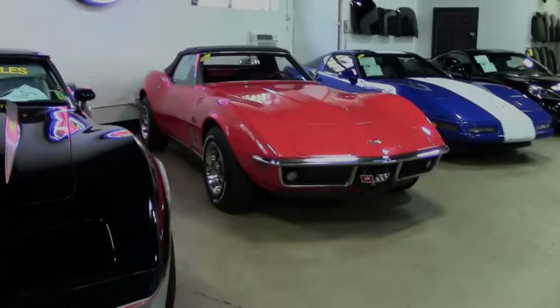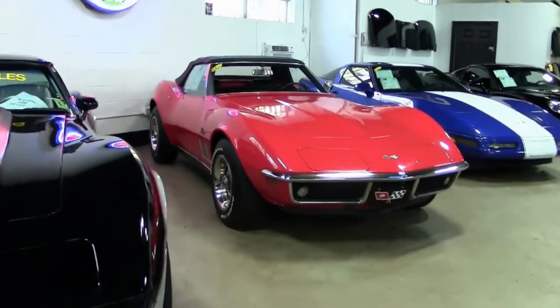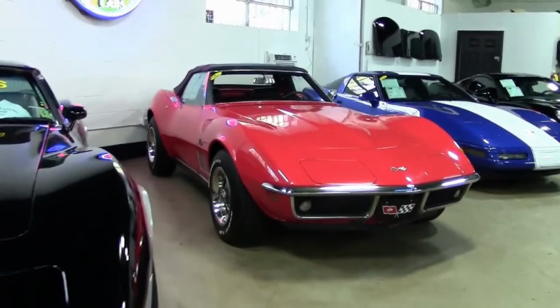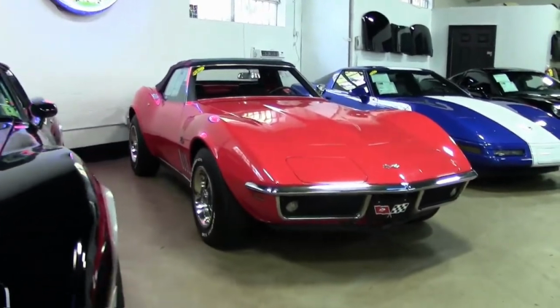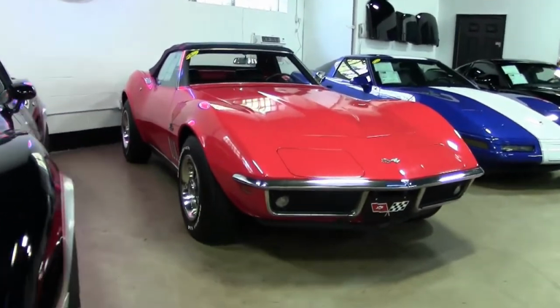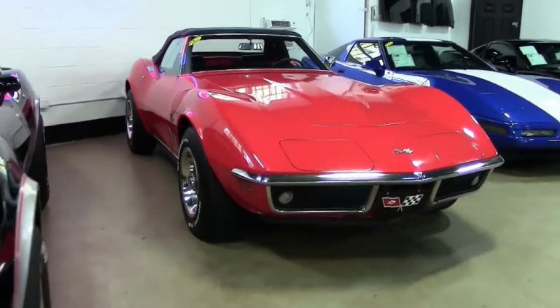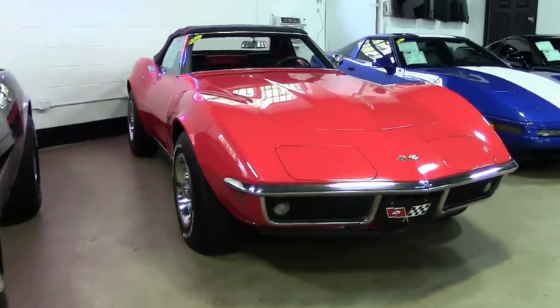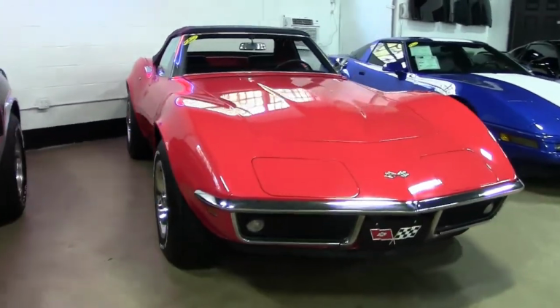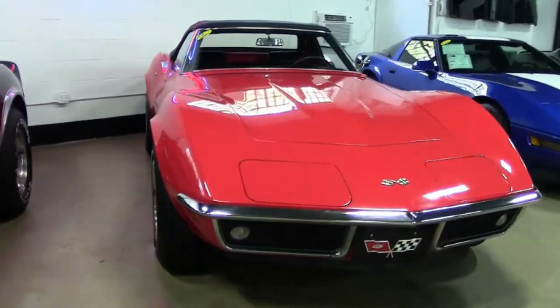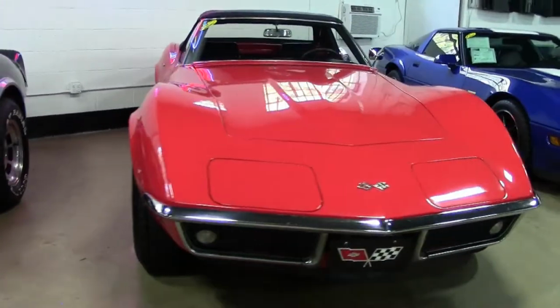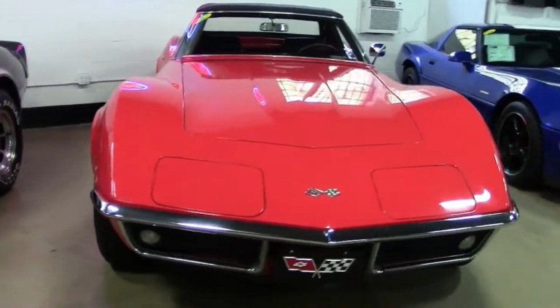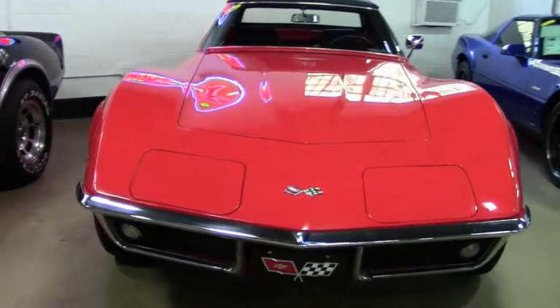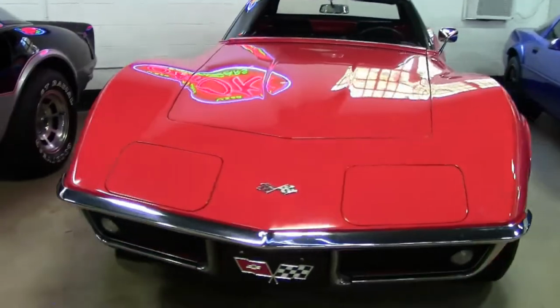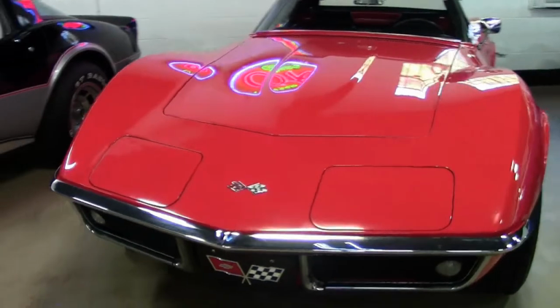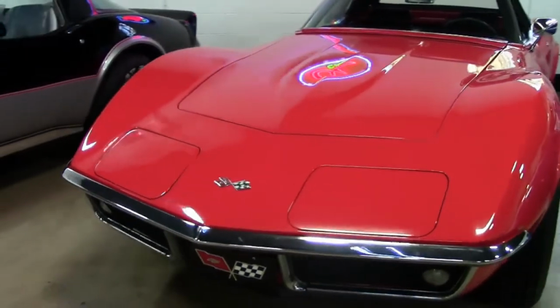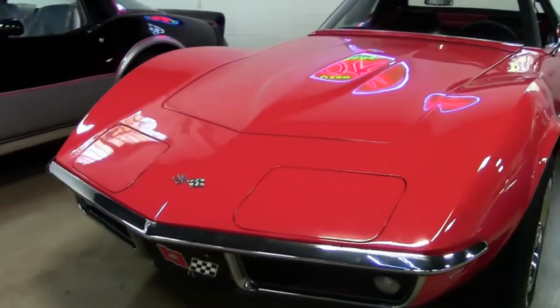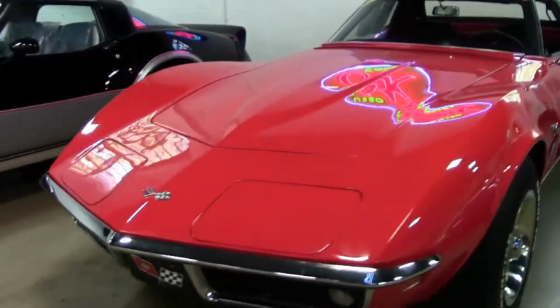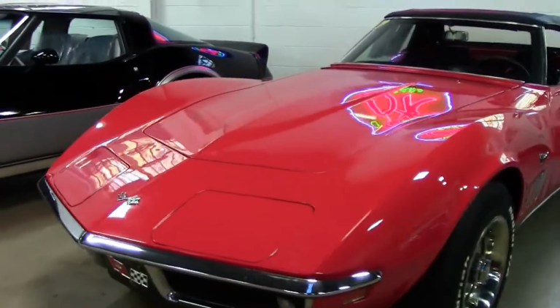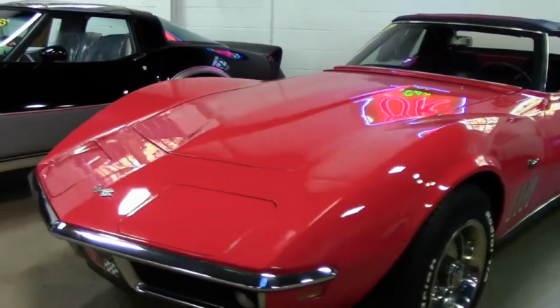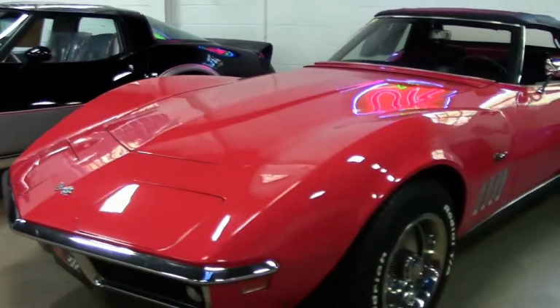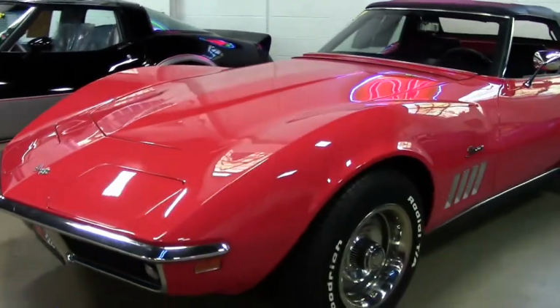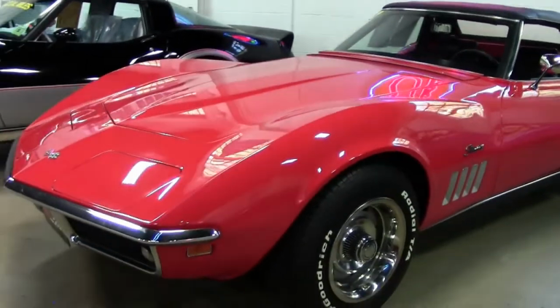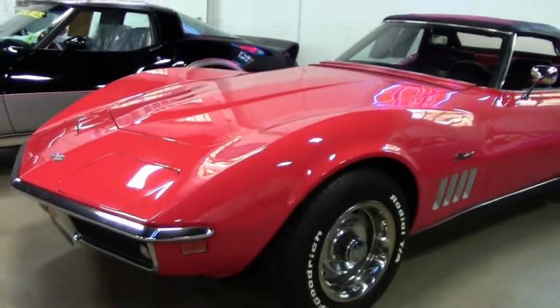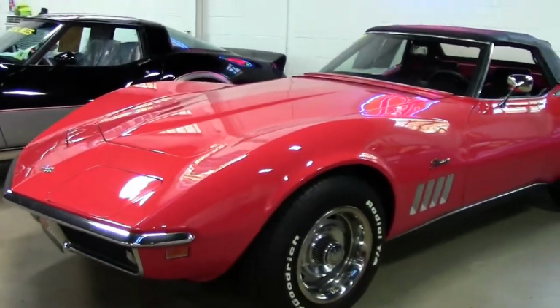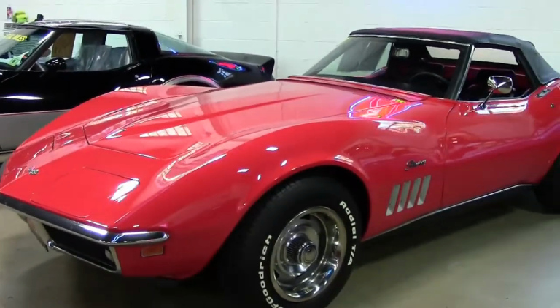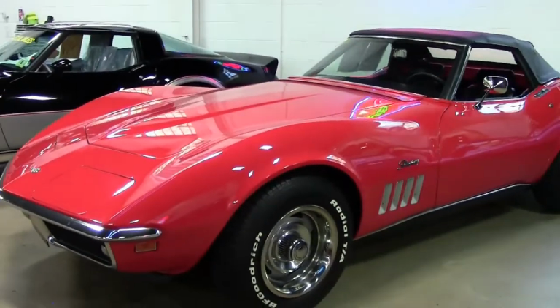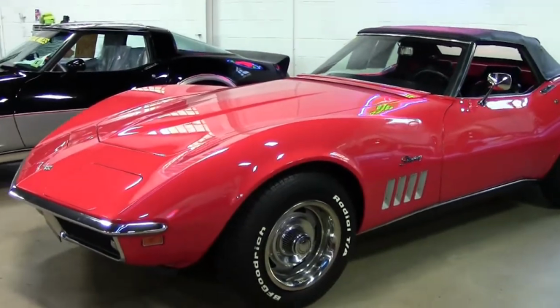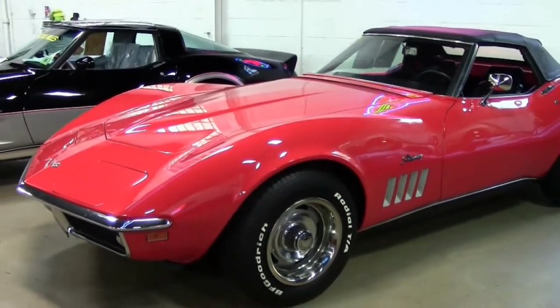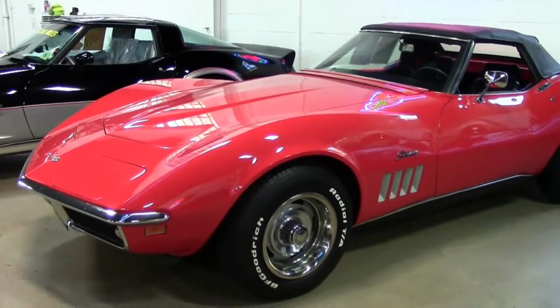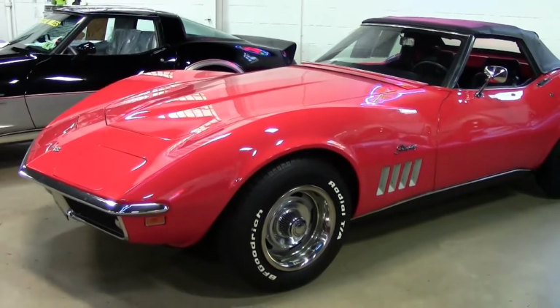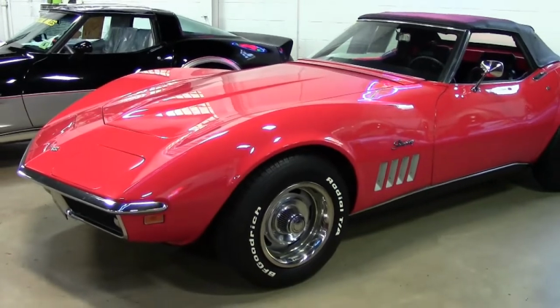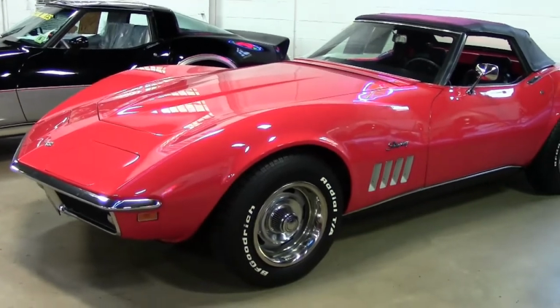Nothing like the classic styling of the 1969 Corvette. And this is a beautiful car here. You'll find this 1969 Corvette L46 convertible — a beautiful car.